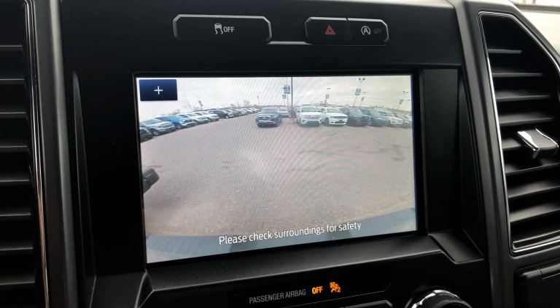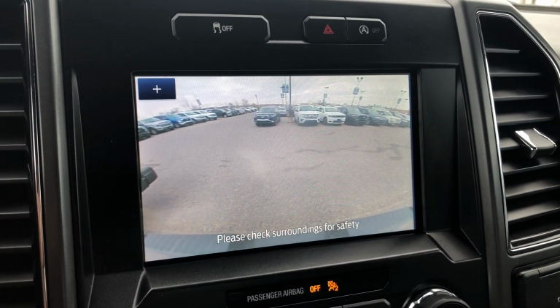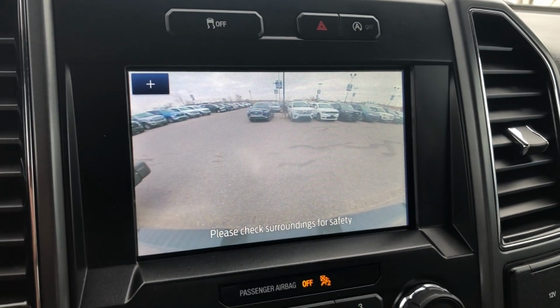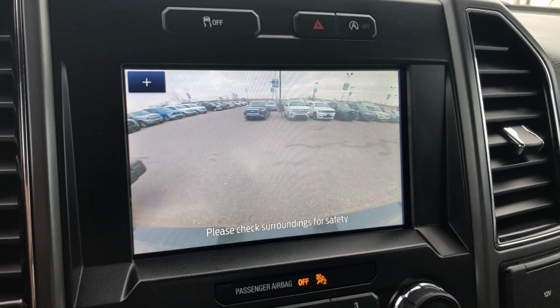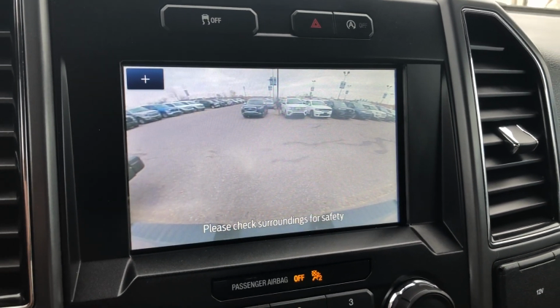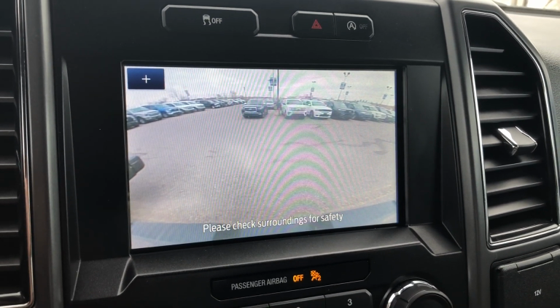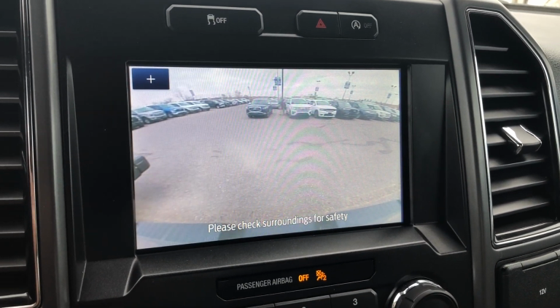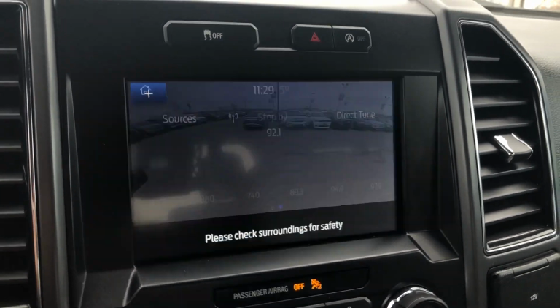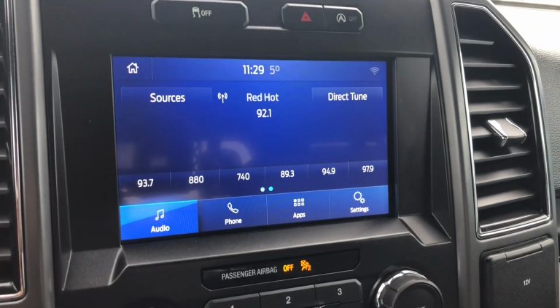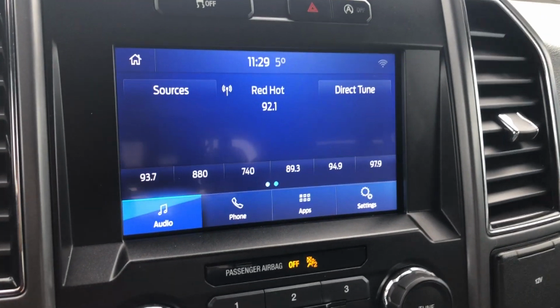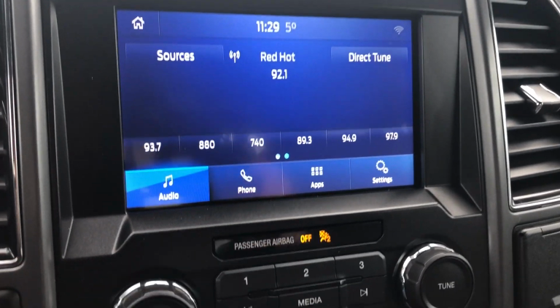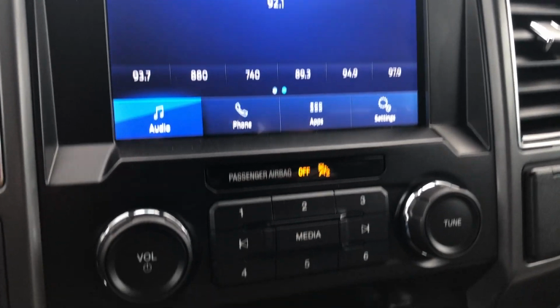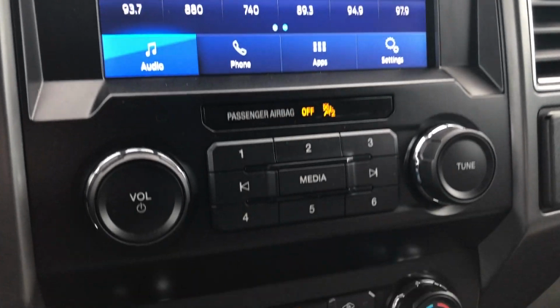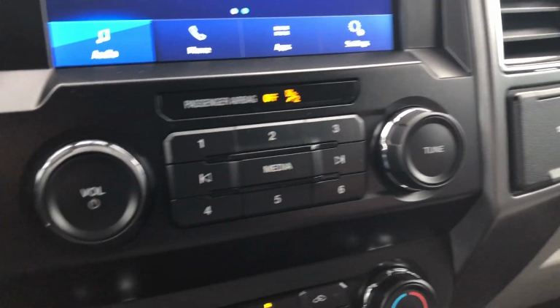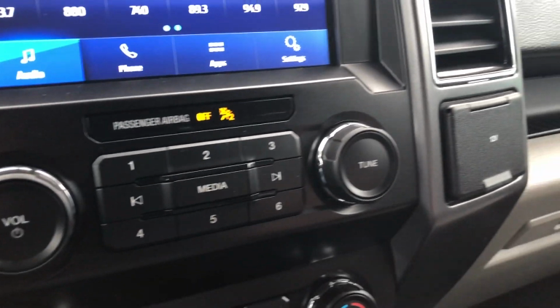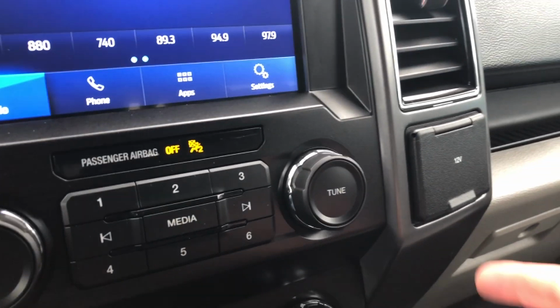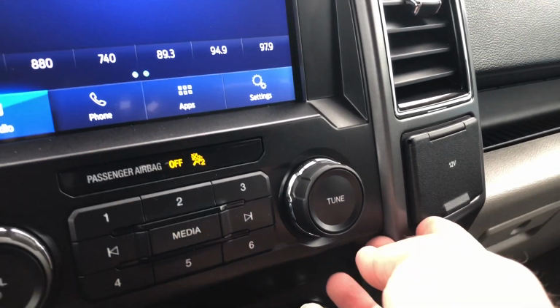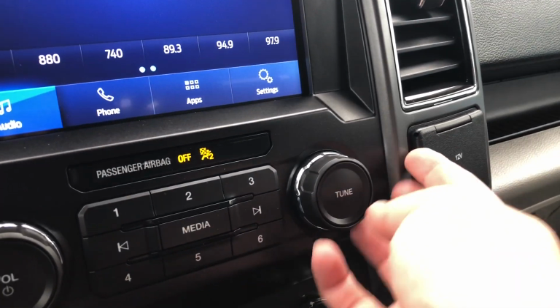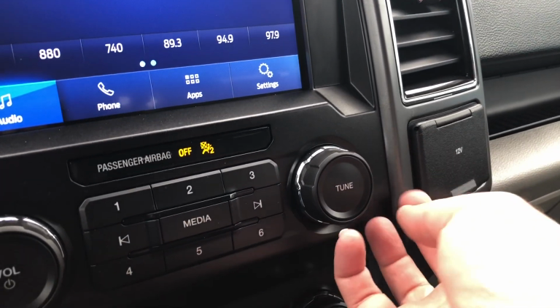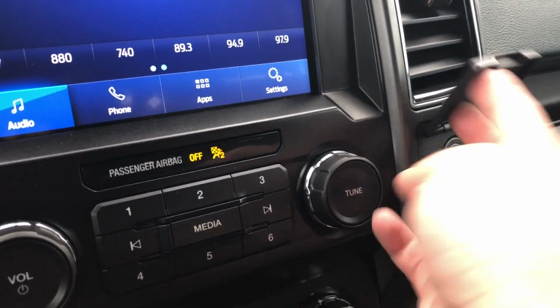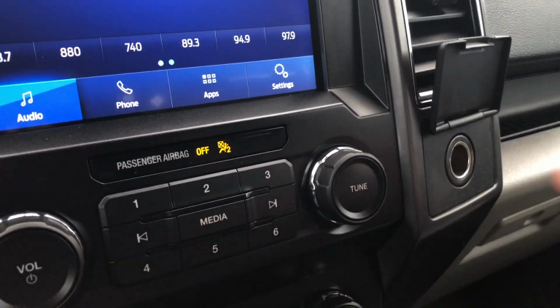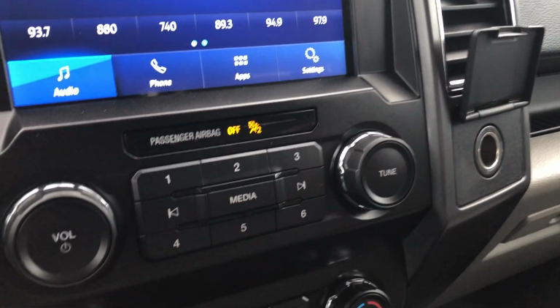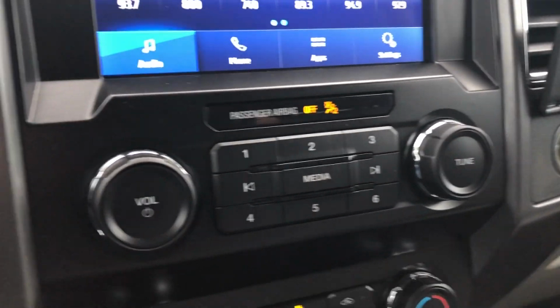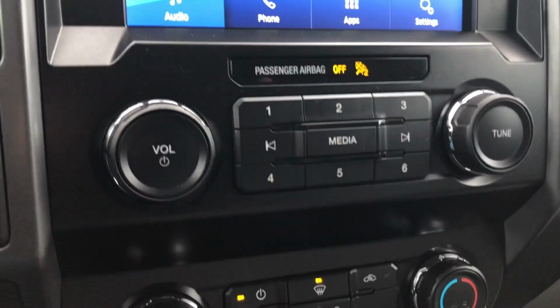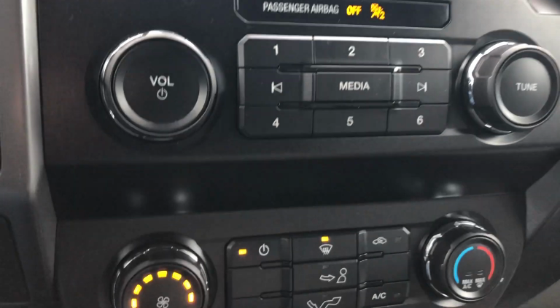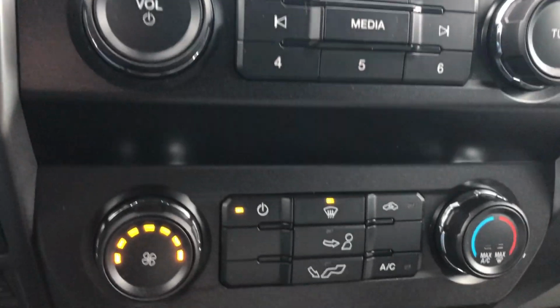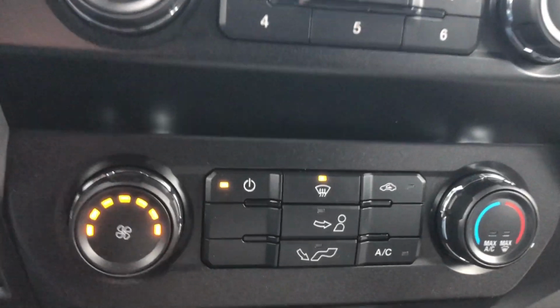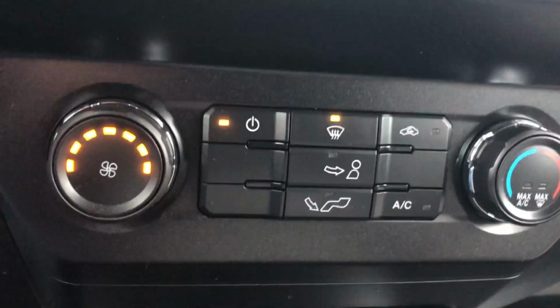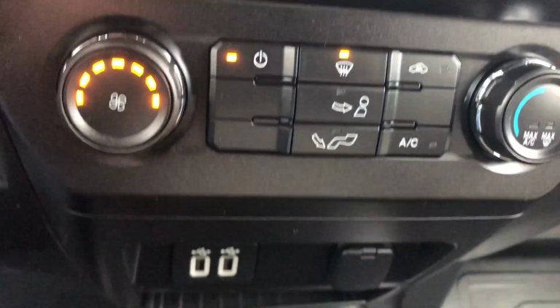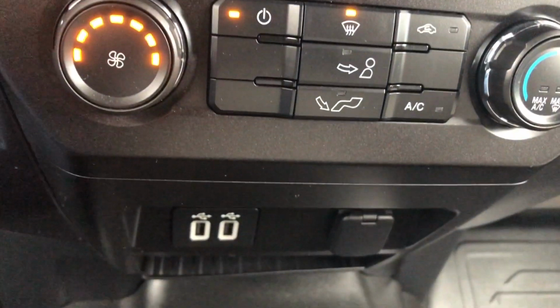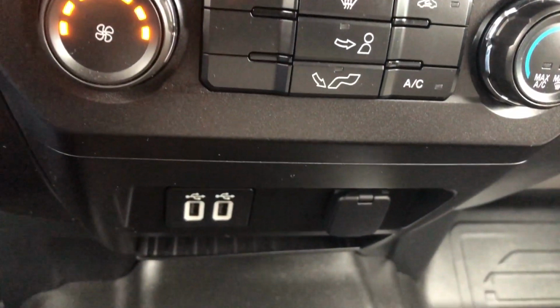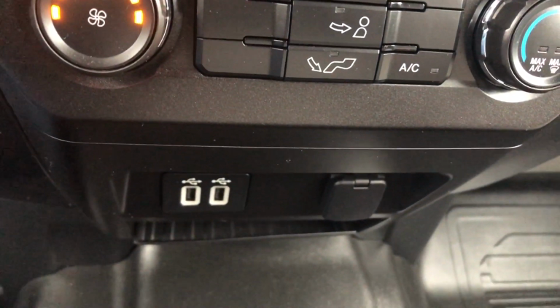This screen also displays the feed from your backup camera, and there's air conditioning to keep your cabin comfortable year round.